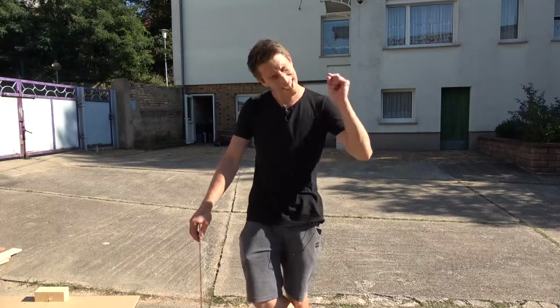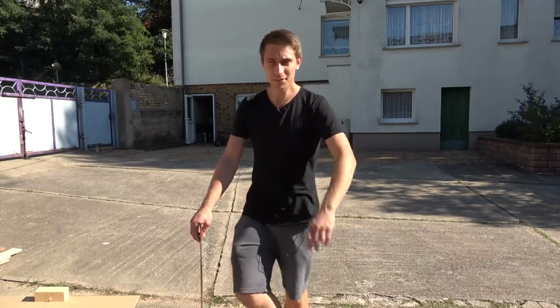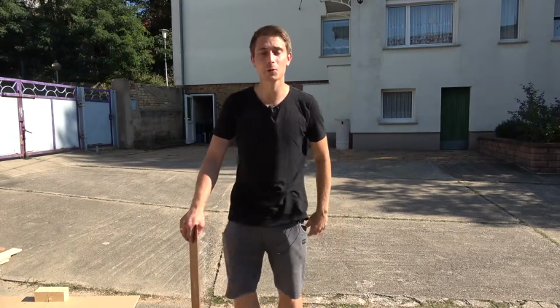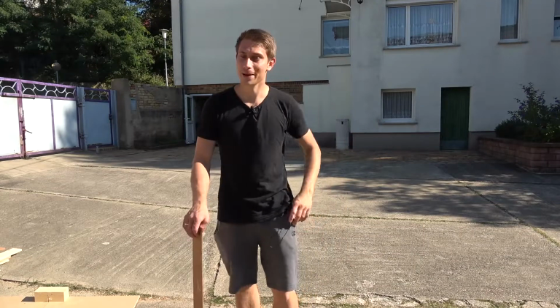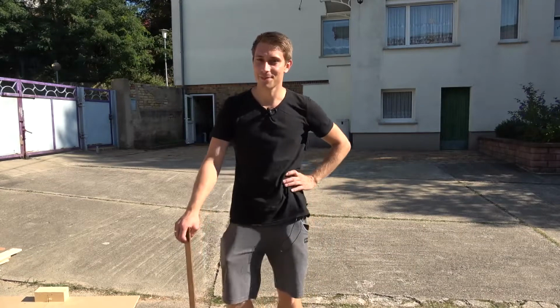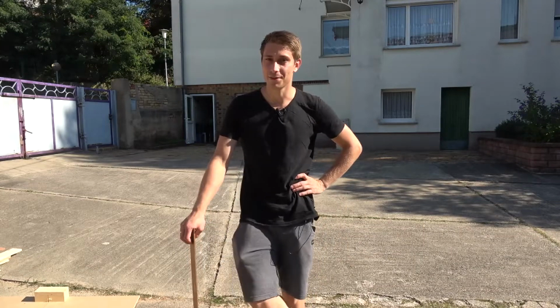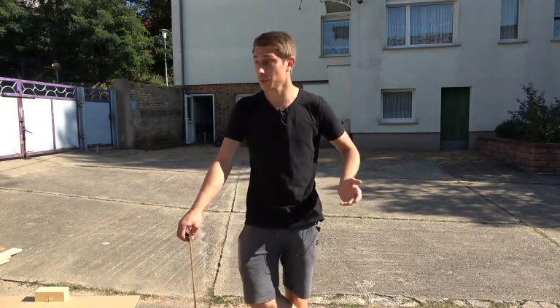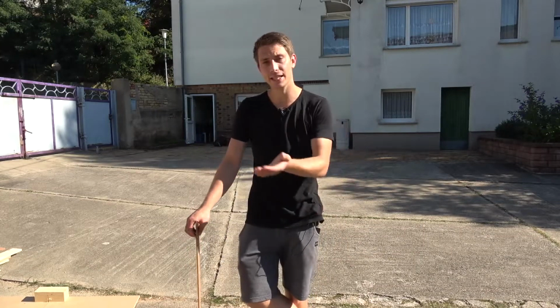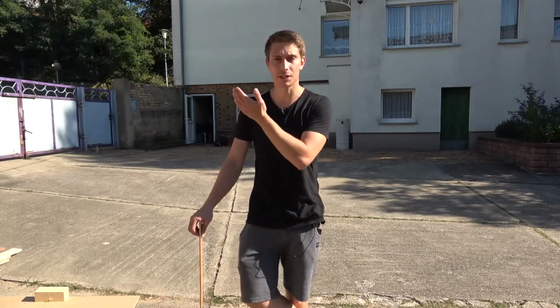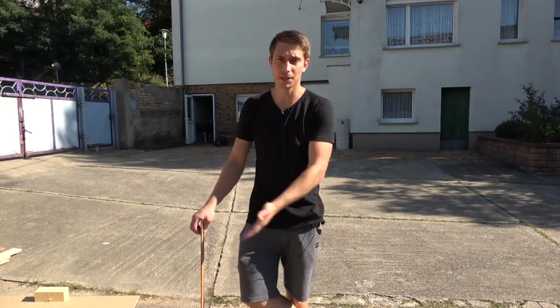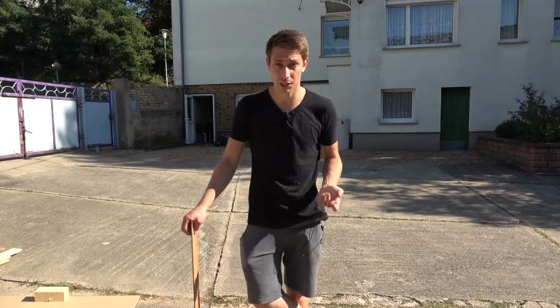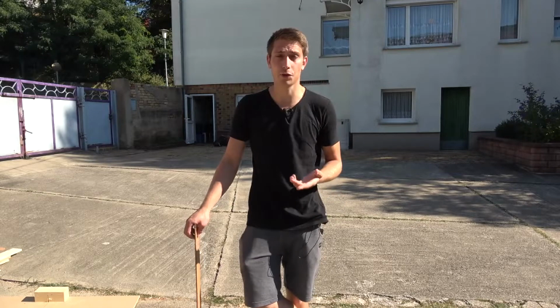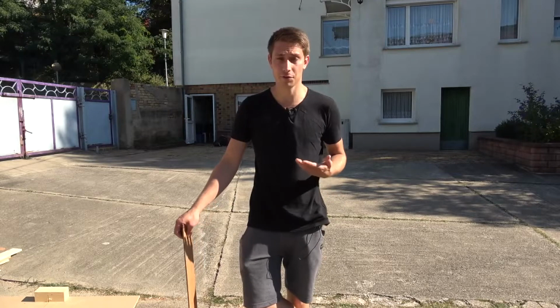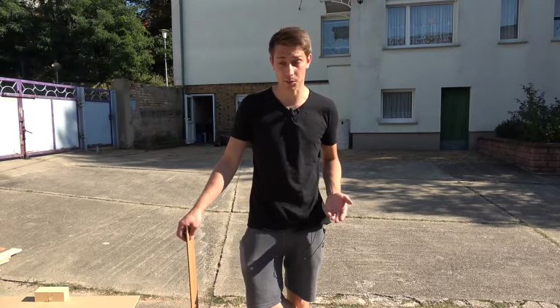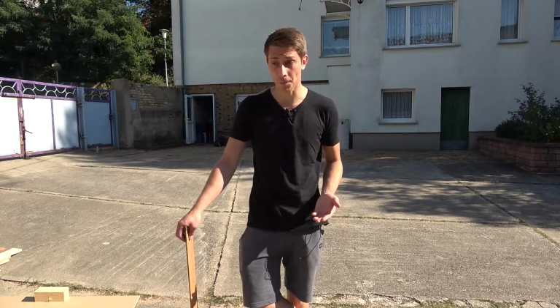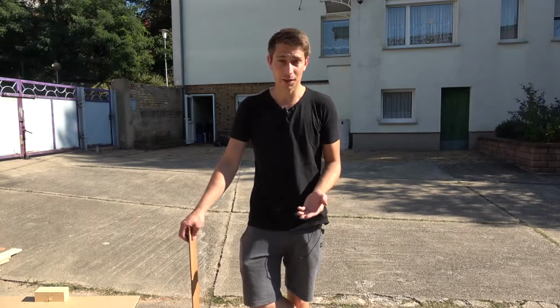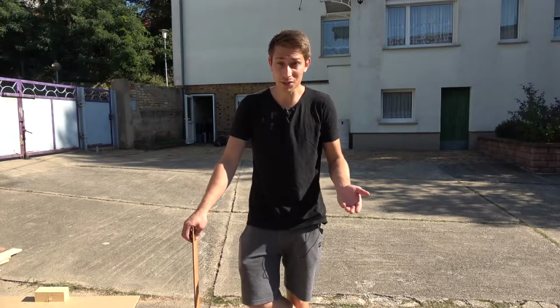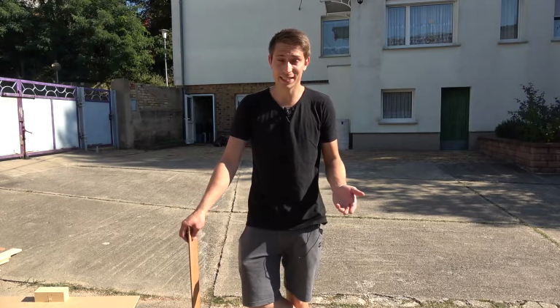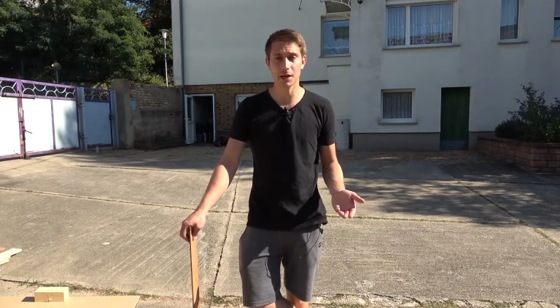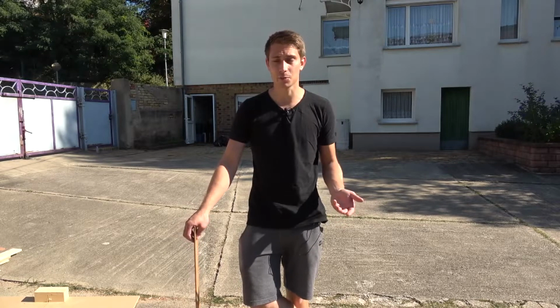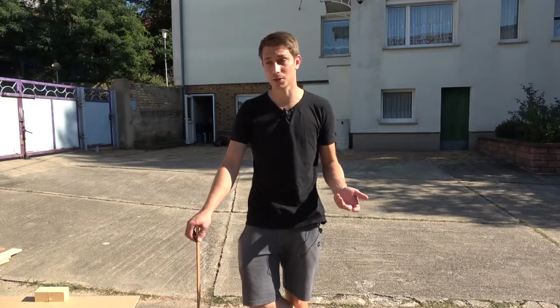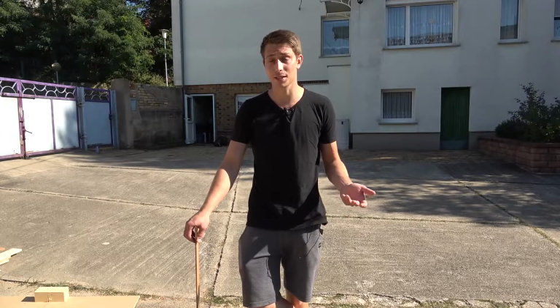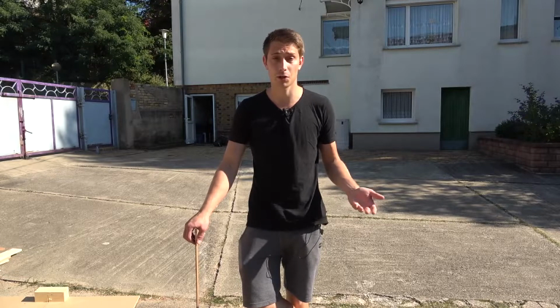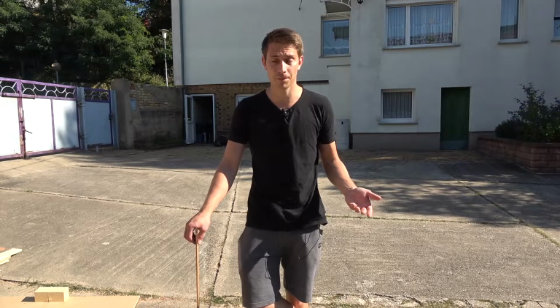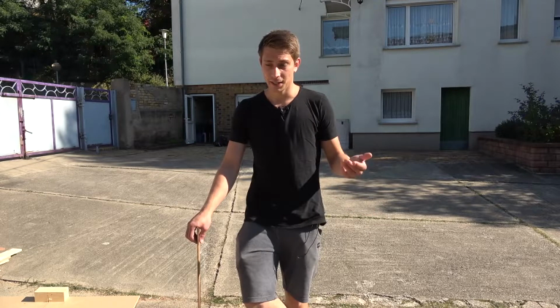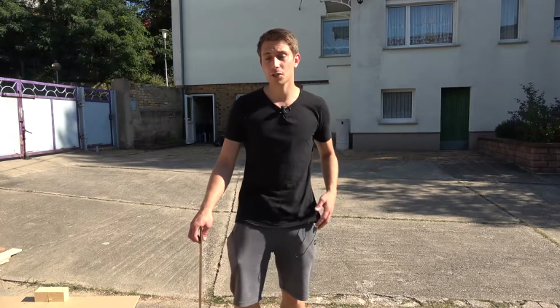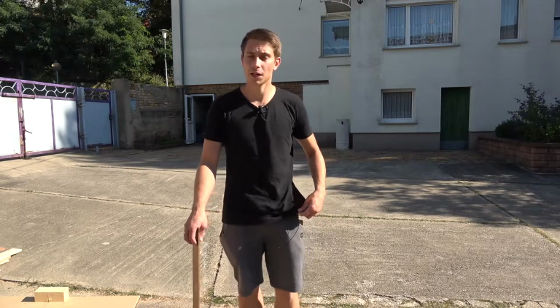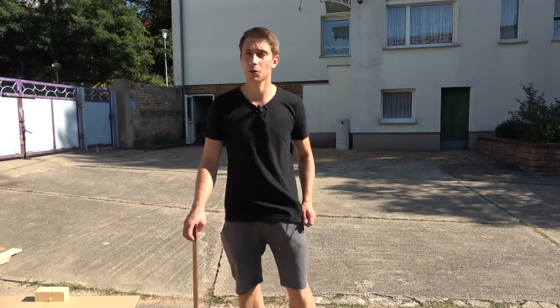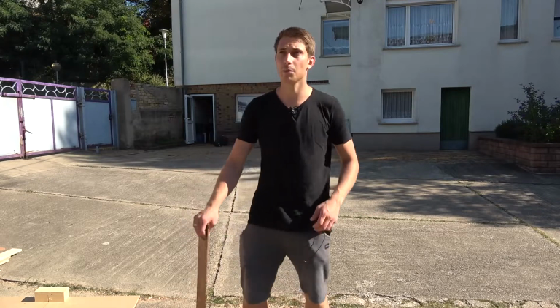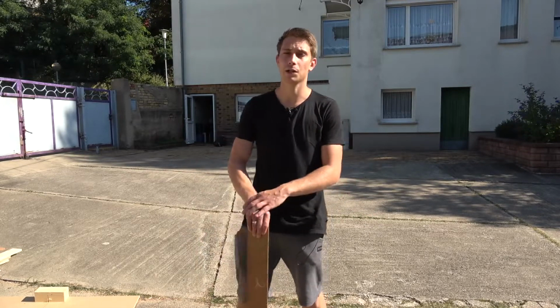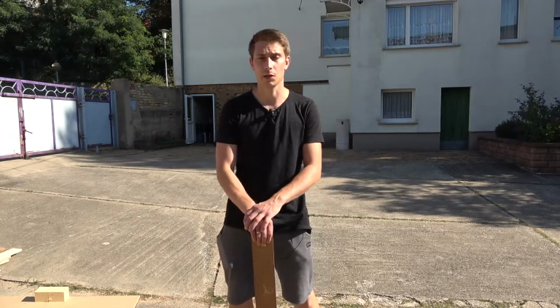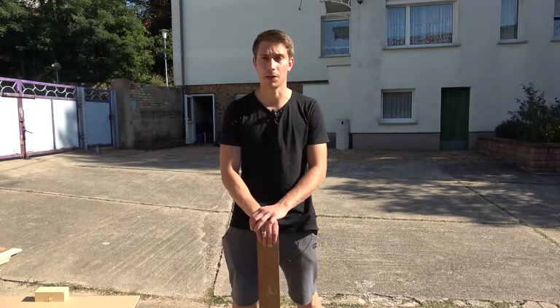Good morning fellow woodworkers! Welcome back to another video. So recently I received my Metabo DA330 thickness planer and I was using it extensively up until this point because it's so much fun, and I ran into a tiny little bit of trouble while dealing with the planer.